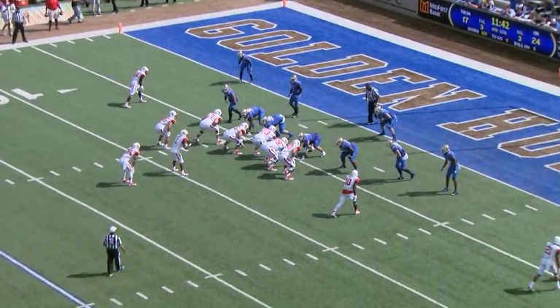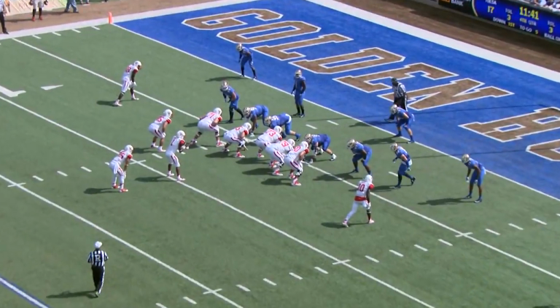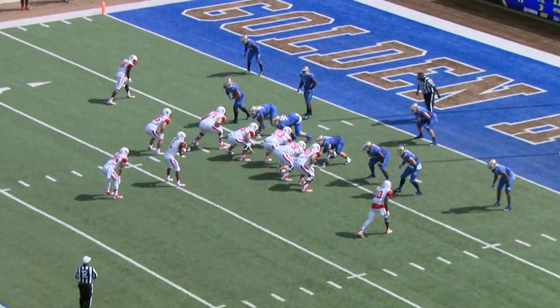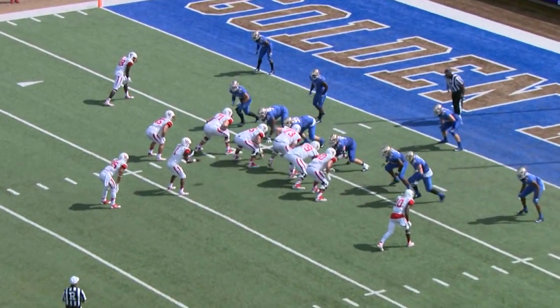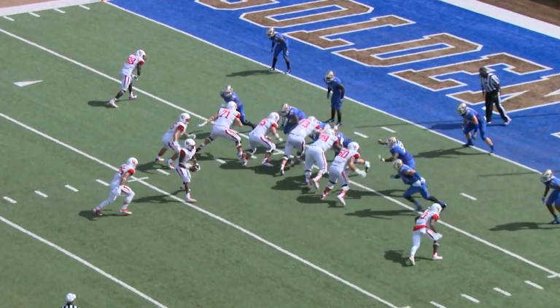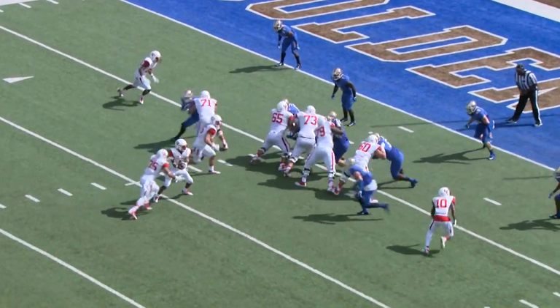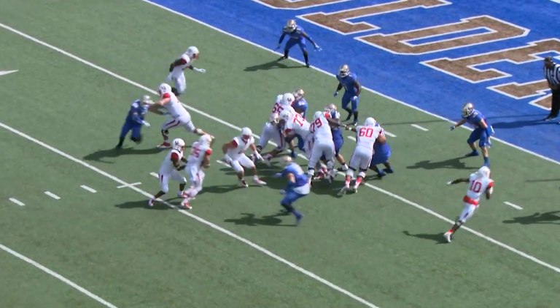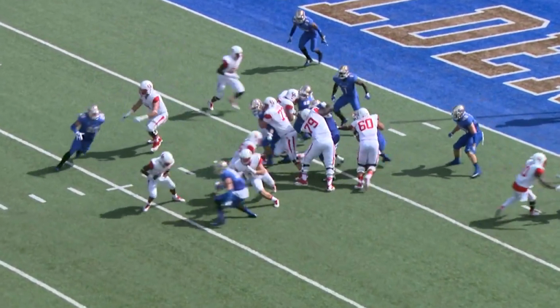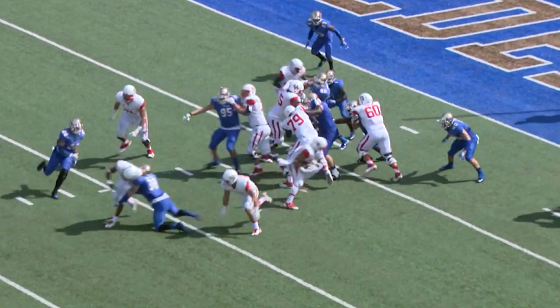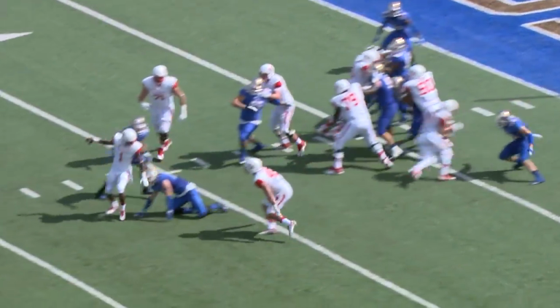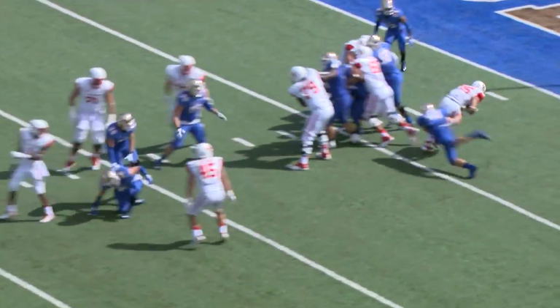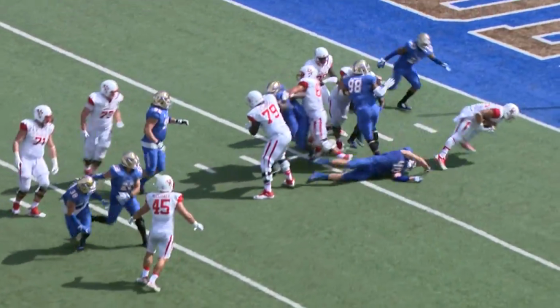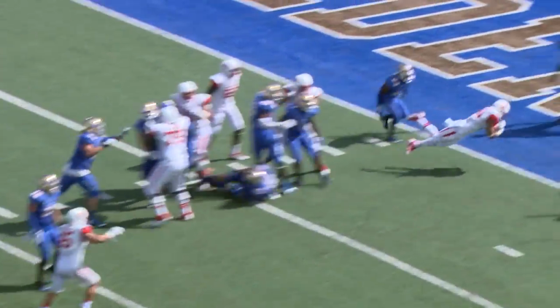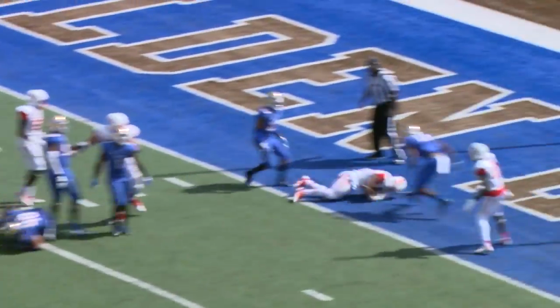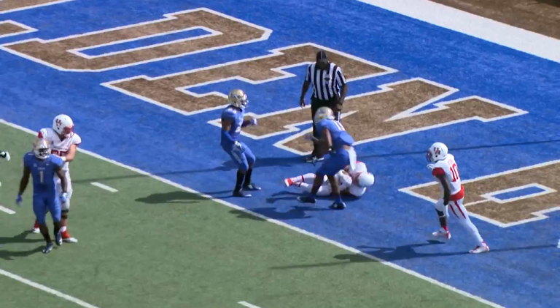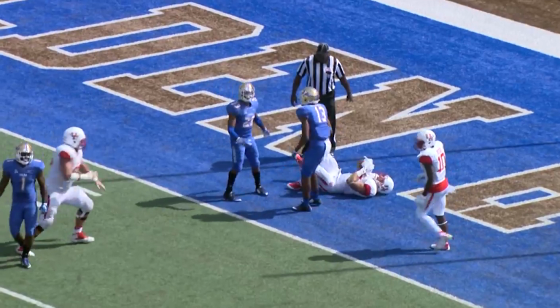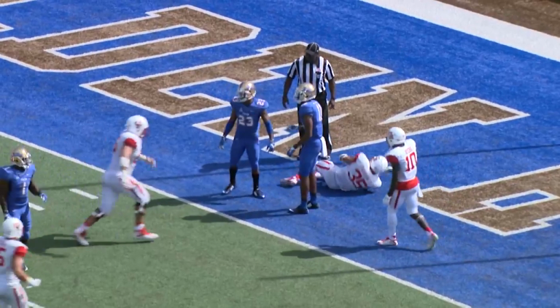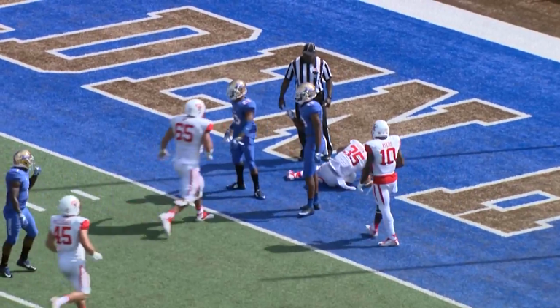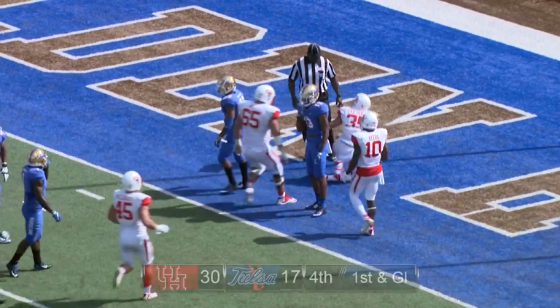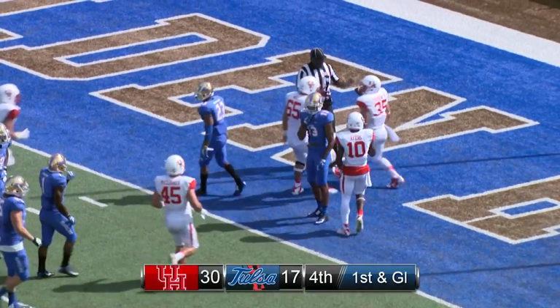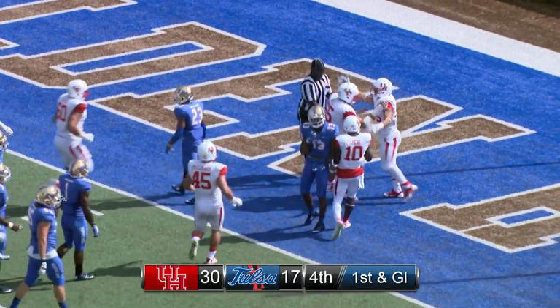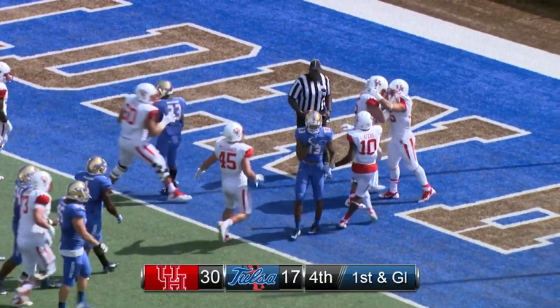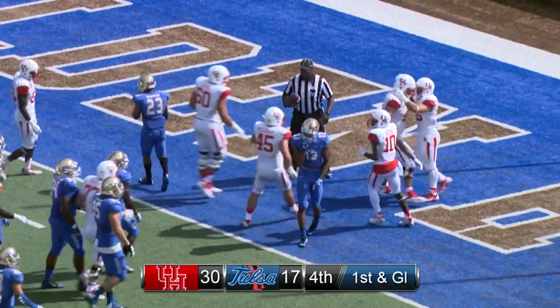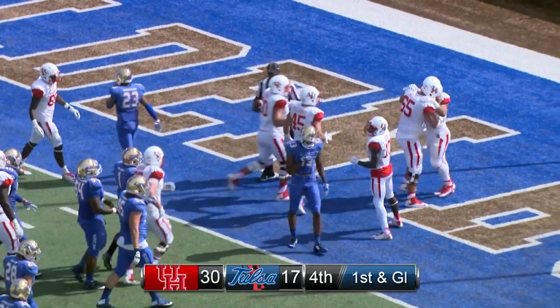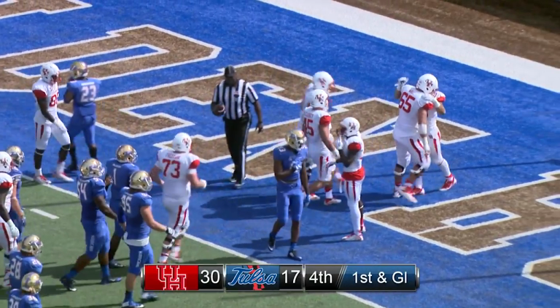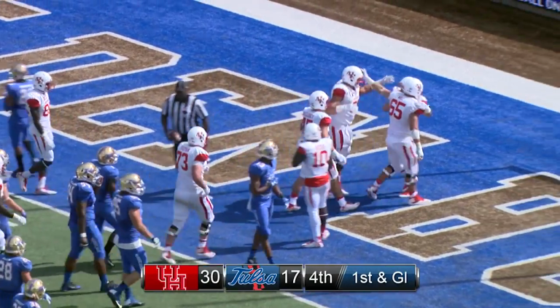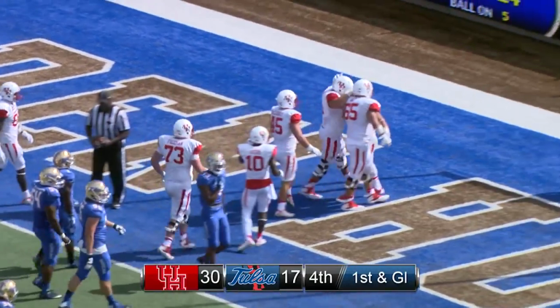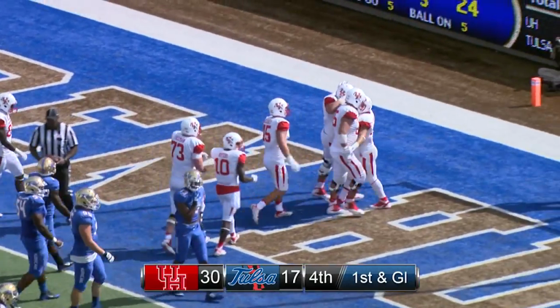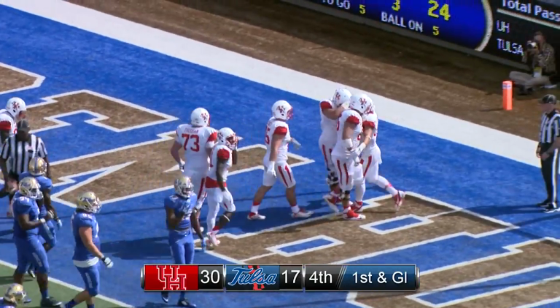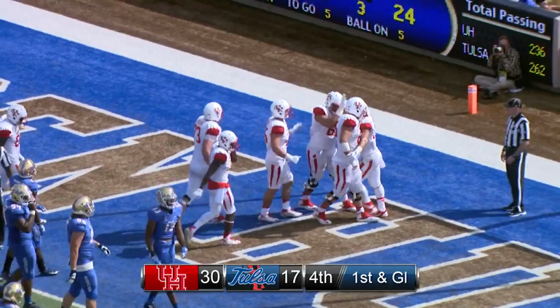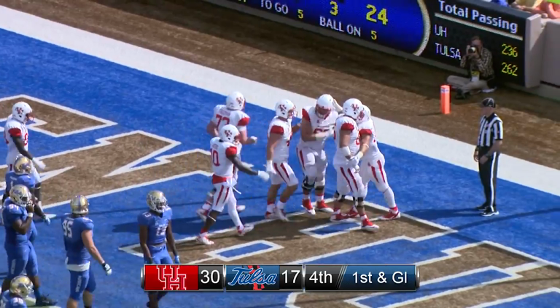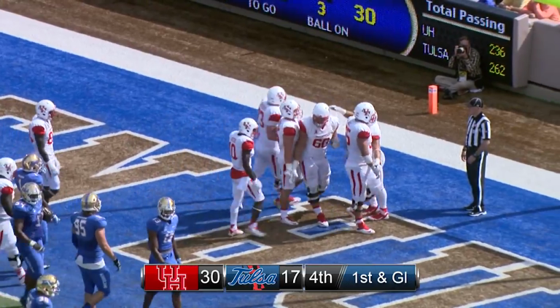Ward out of the shotgun, has the snap, and fakes — hands the ball off to Farrow. Farrow breaks a tackle at the 3 and dives into the end zone. Really nice job by Ward to give it instead of keeping it.